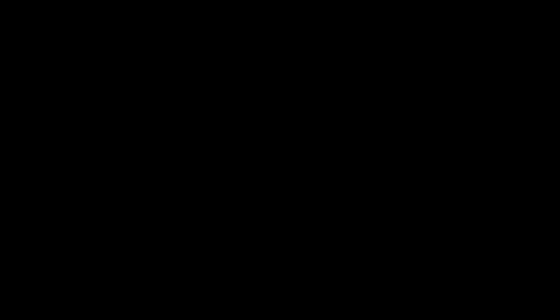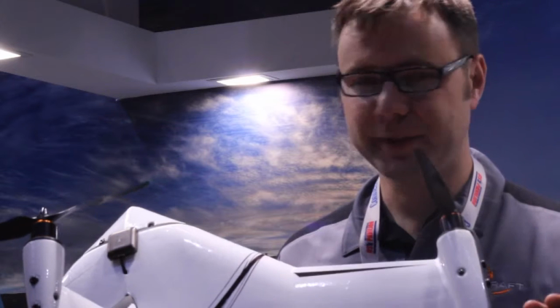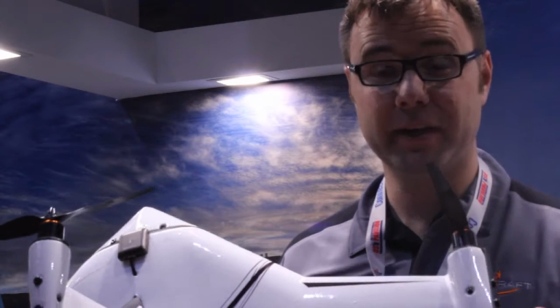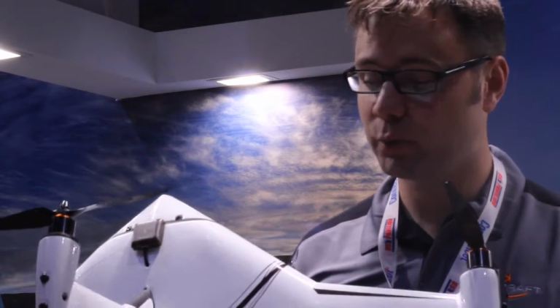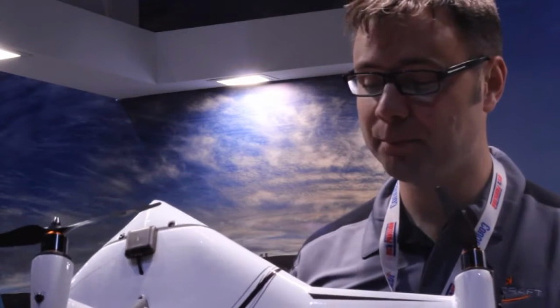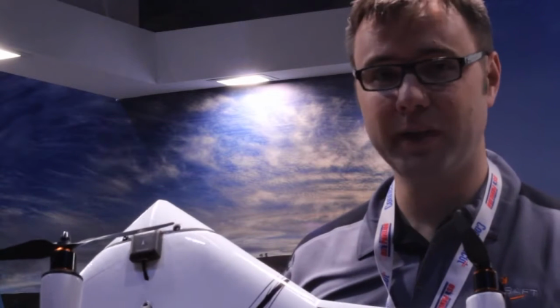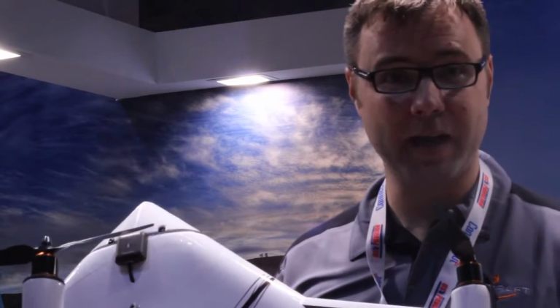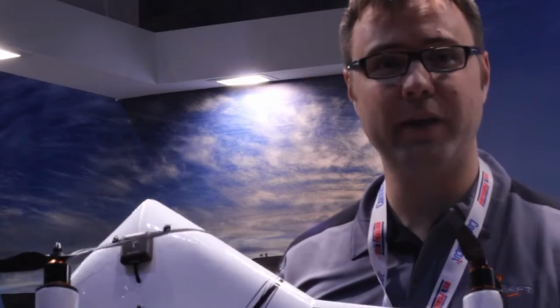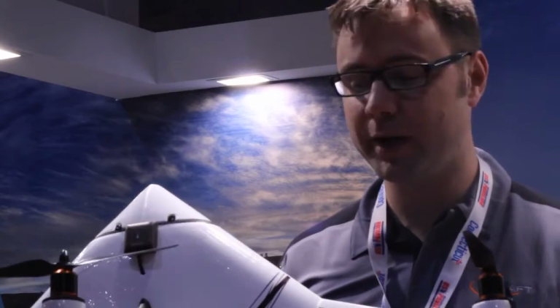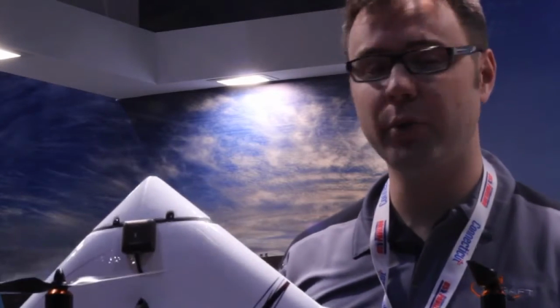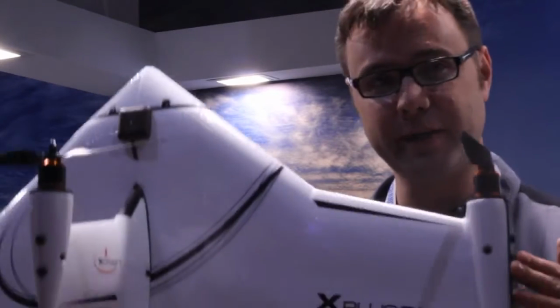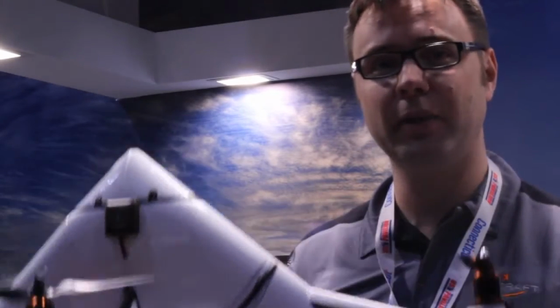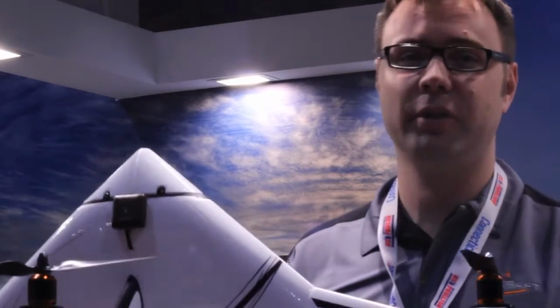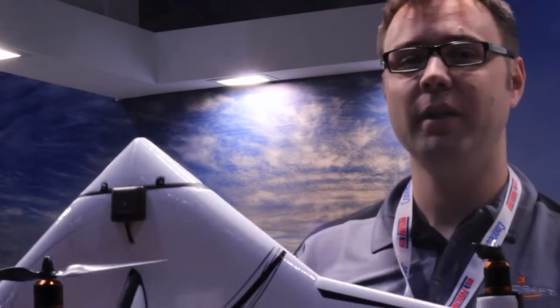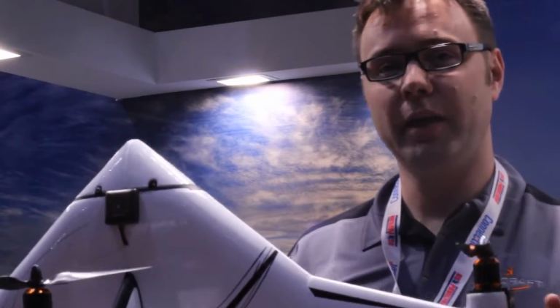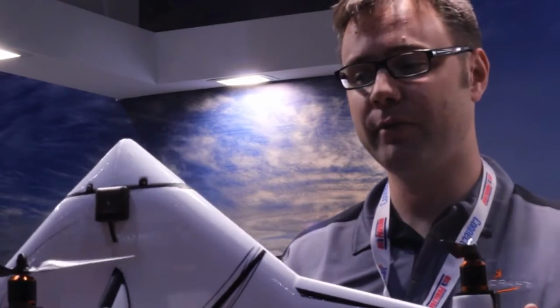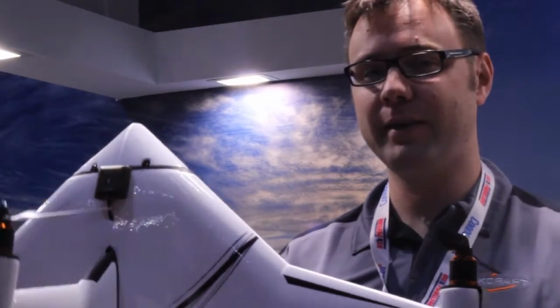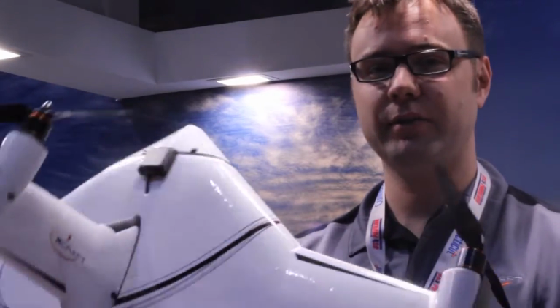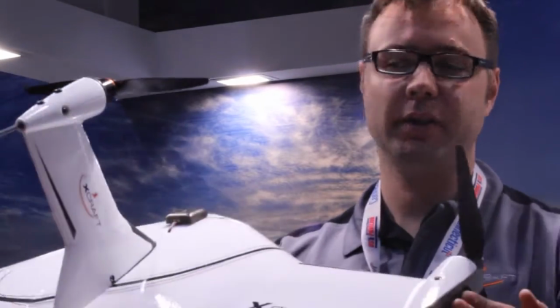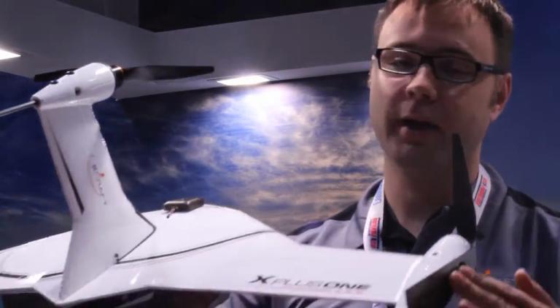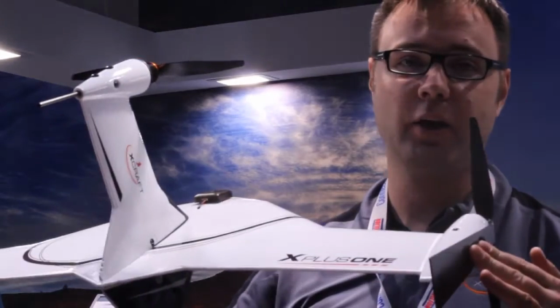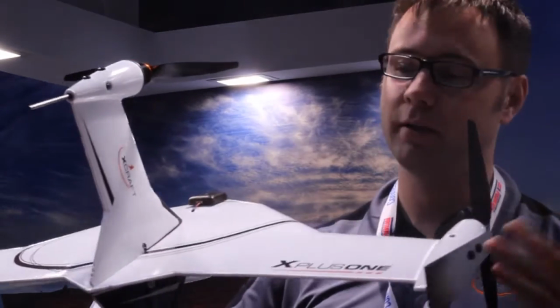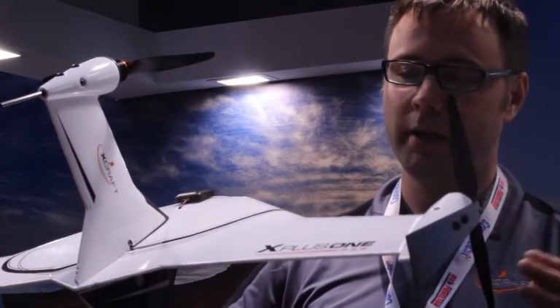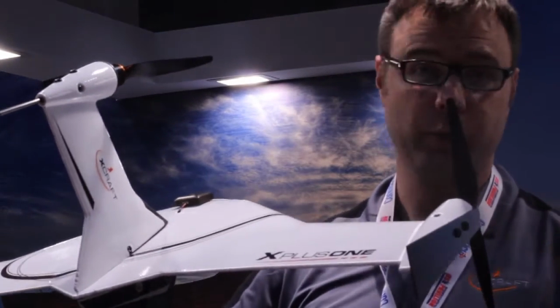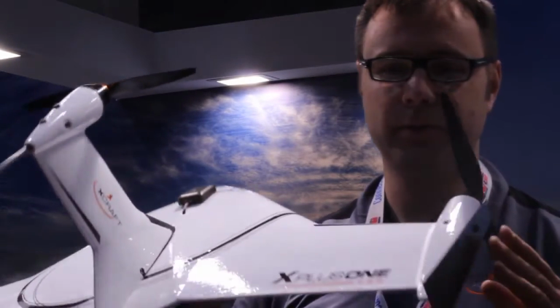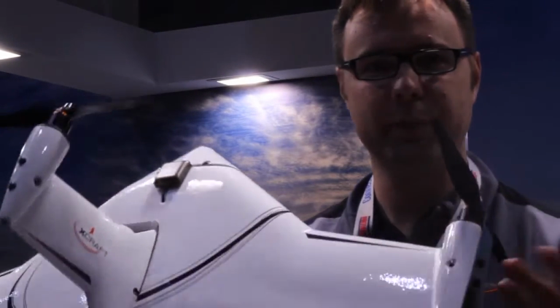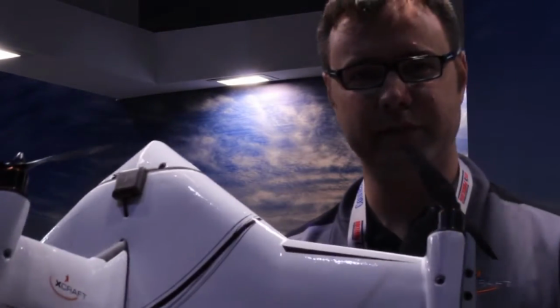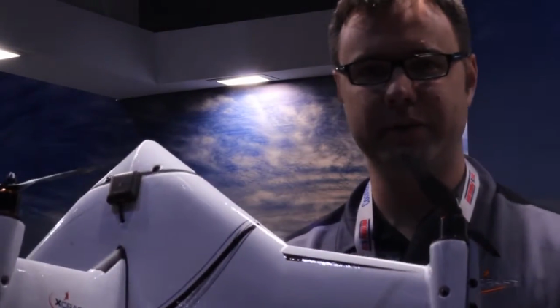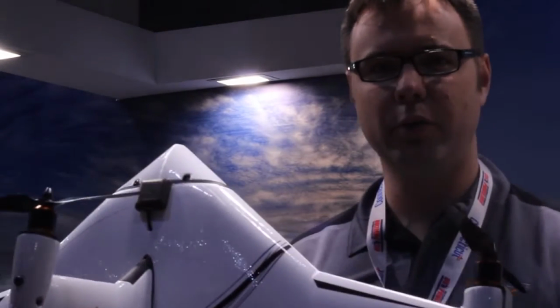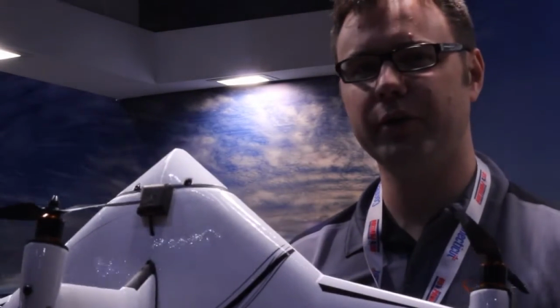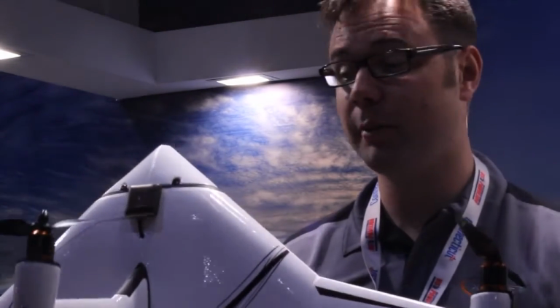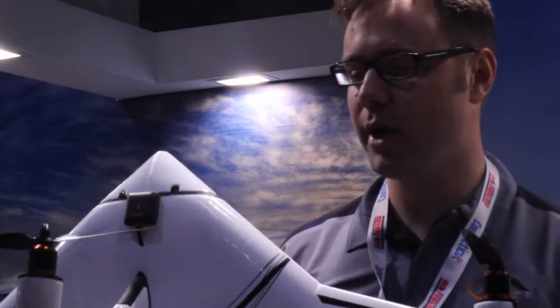All right, so this is the X-Plus-1. It's a hybrid aircraft, so it can take off and land vertically and also hover and then transition and fly like an airplane in horizontal flight up to 60 miles an hour or 100 kilometers per hour.